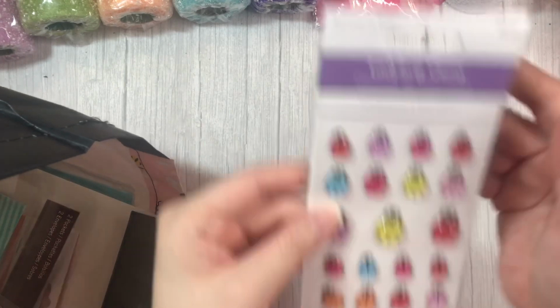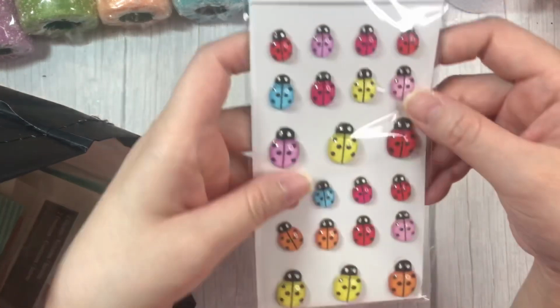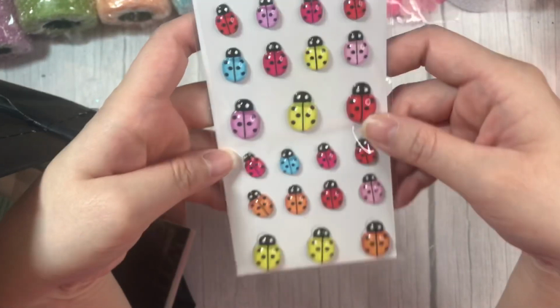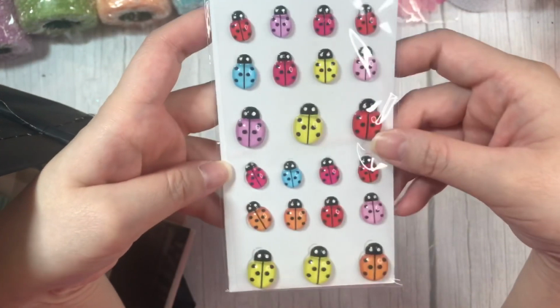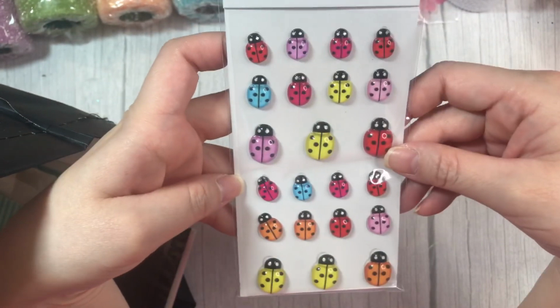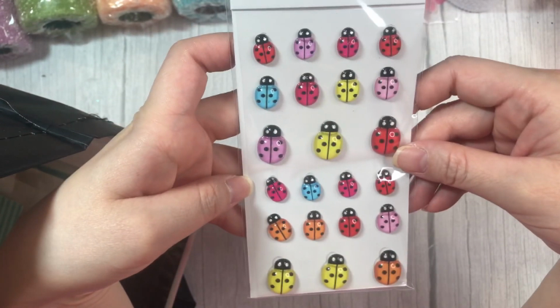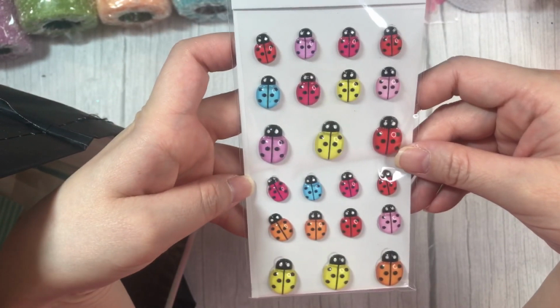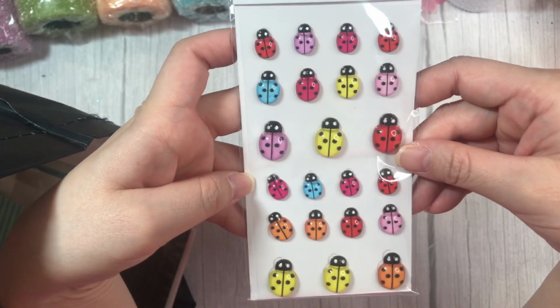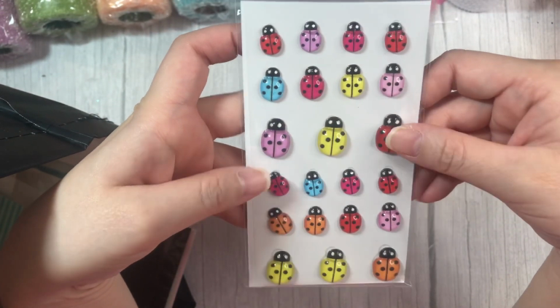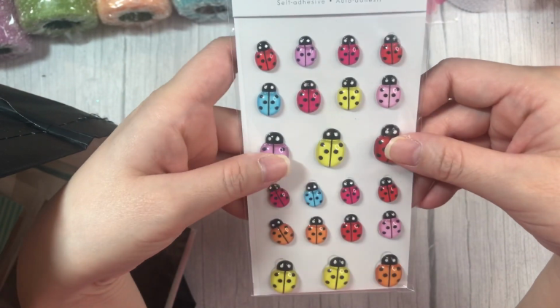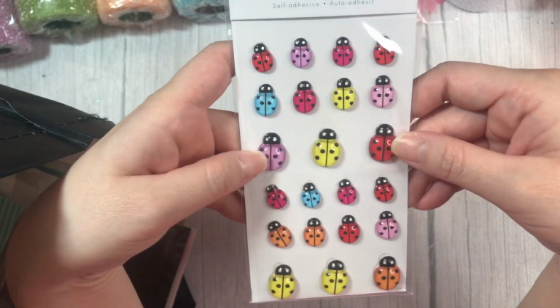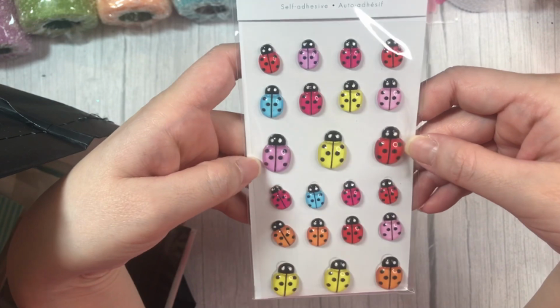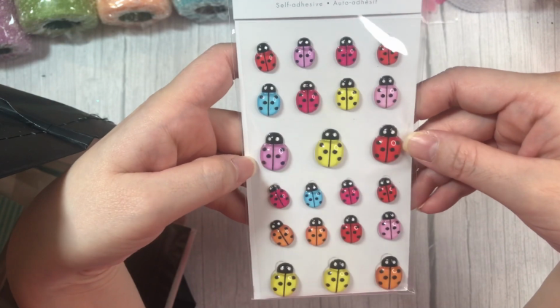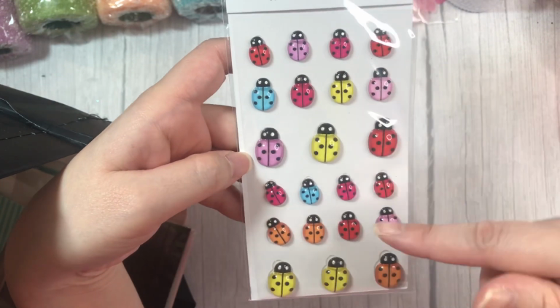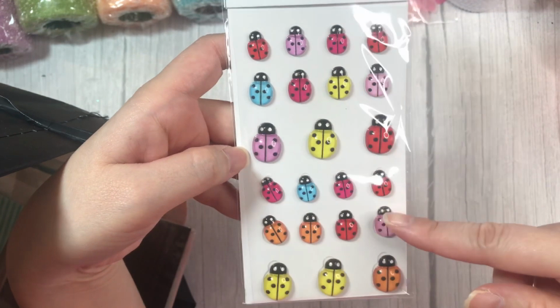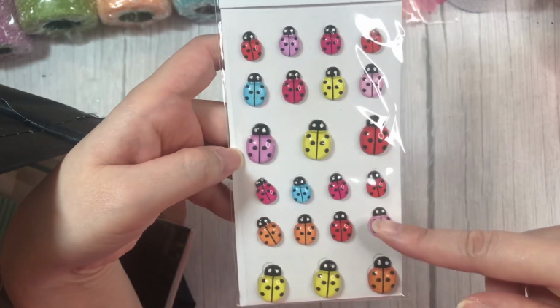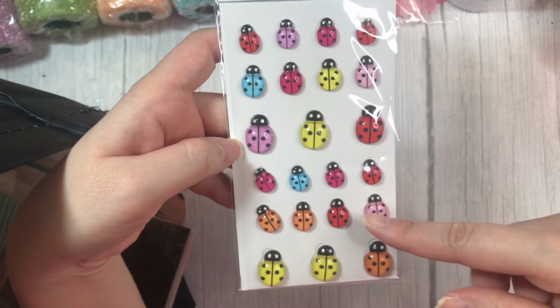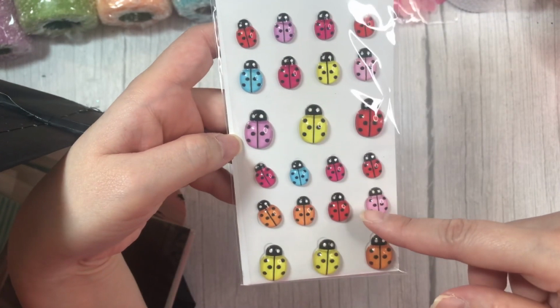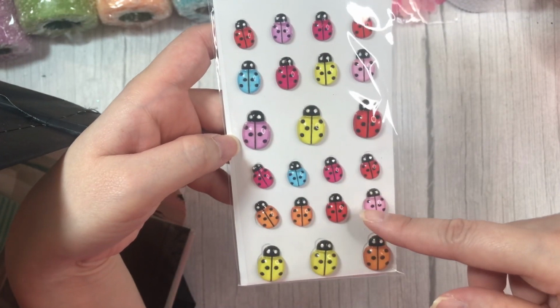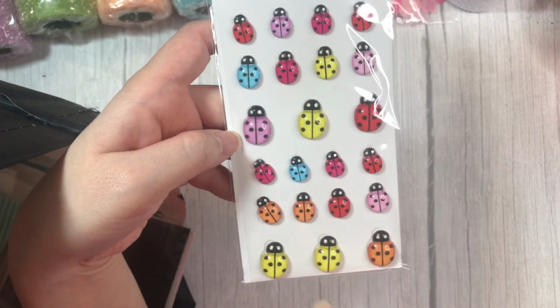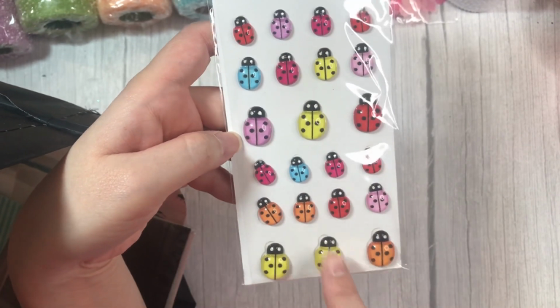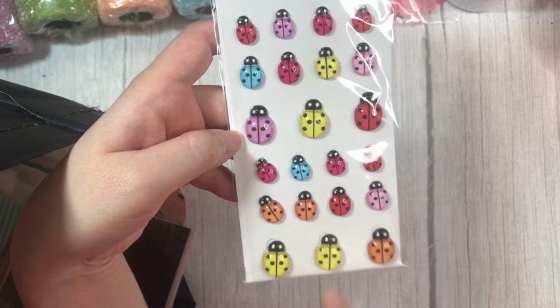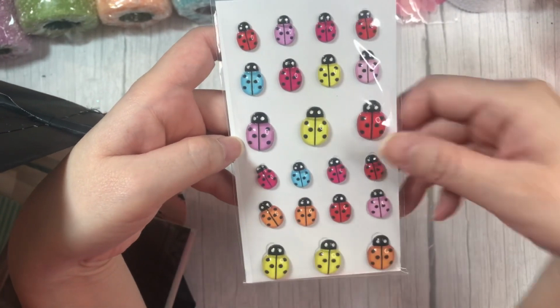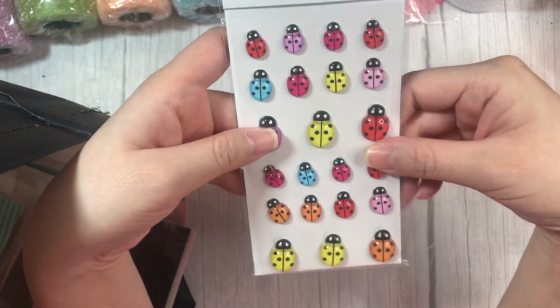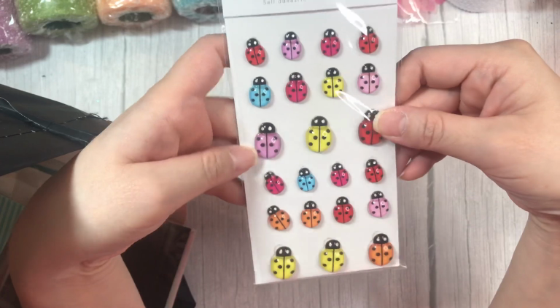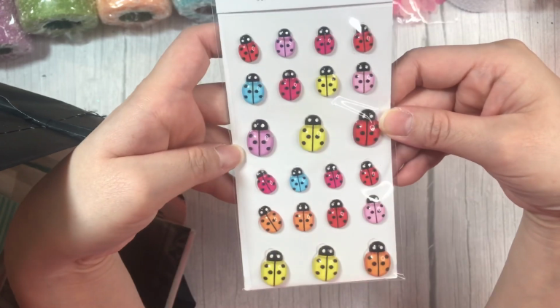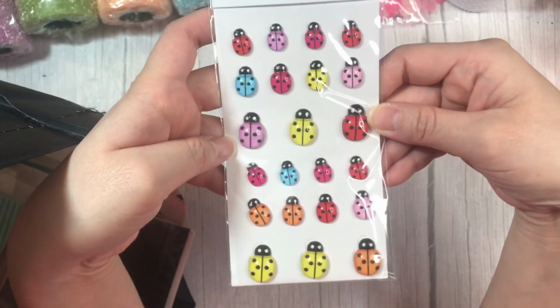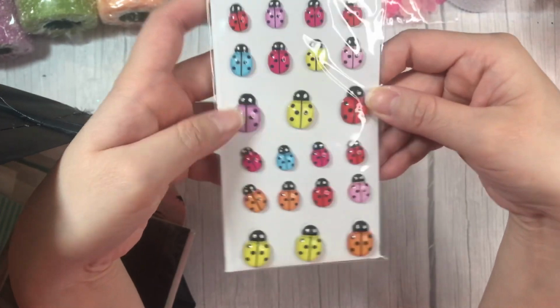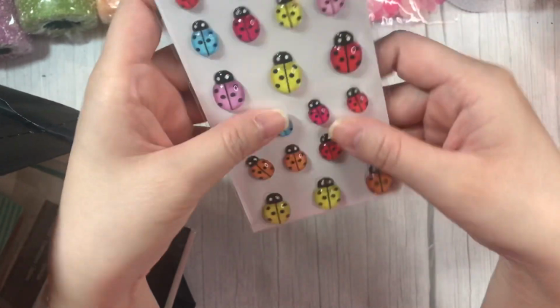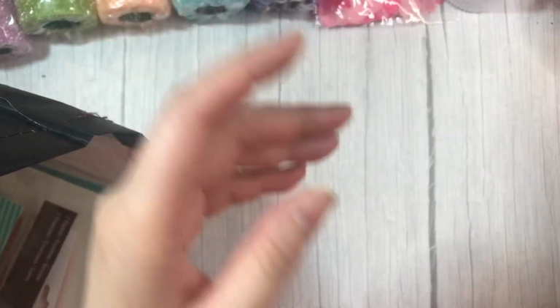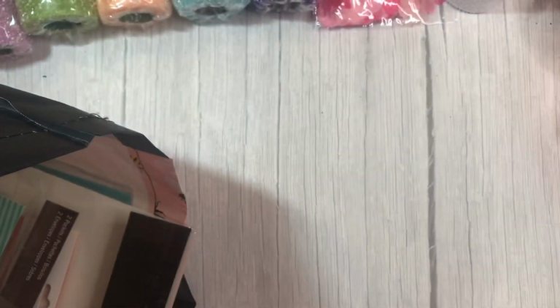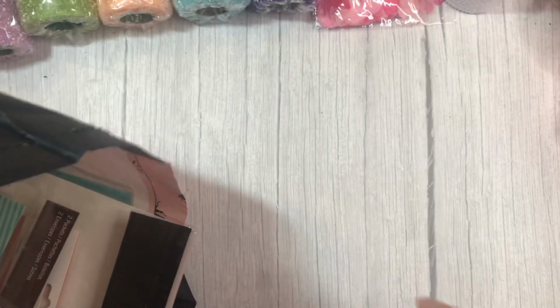And then I grabbed these Ladybug Gems. They are stickers, and I love the fact that they come in pink and yellow. I thought they were super cute — they'll go great with the Garden Party Collection.